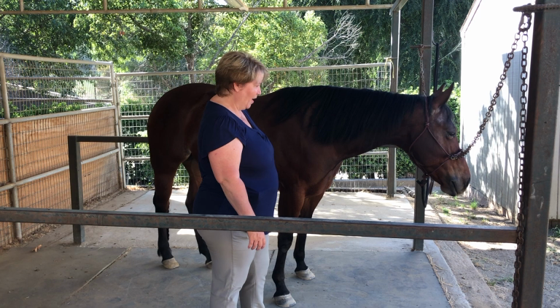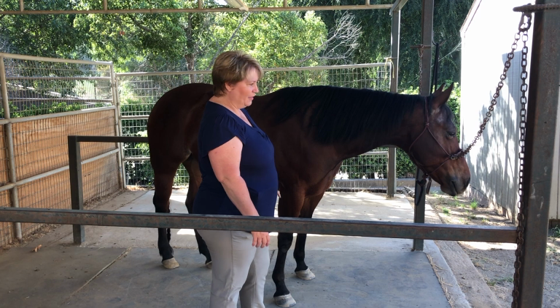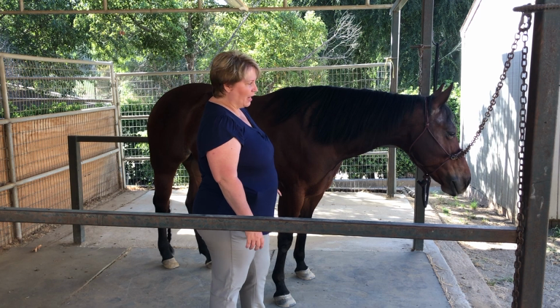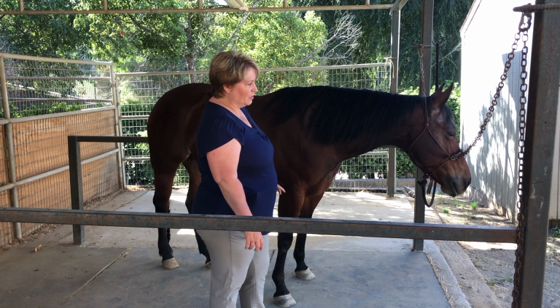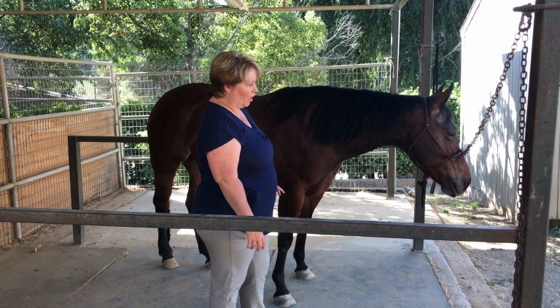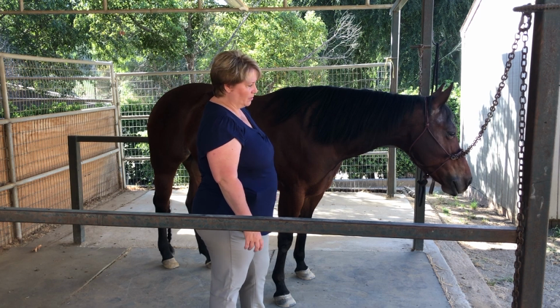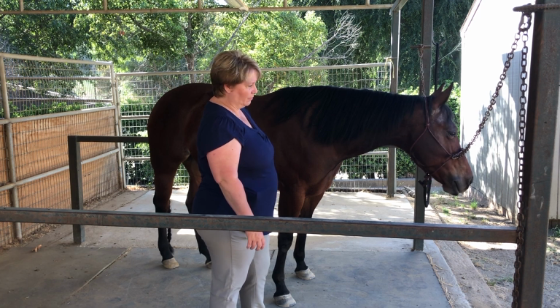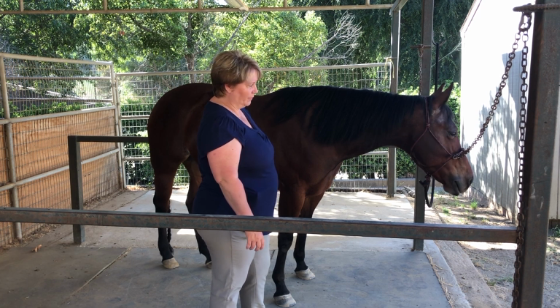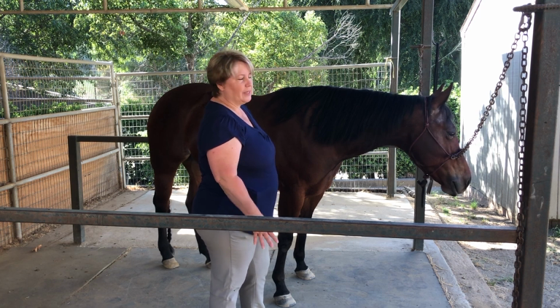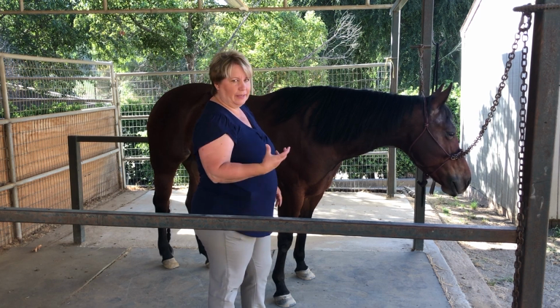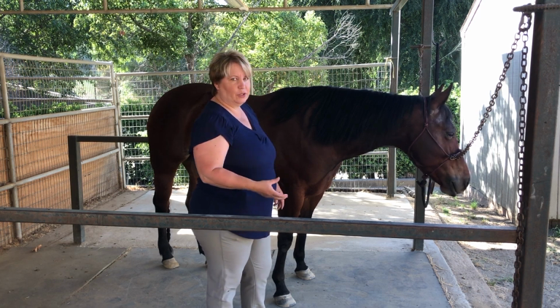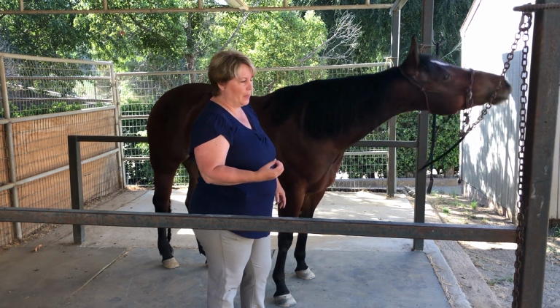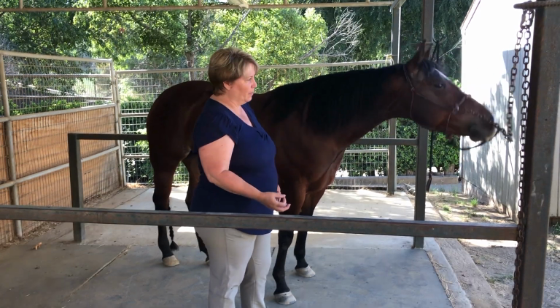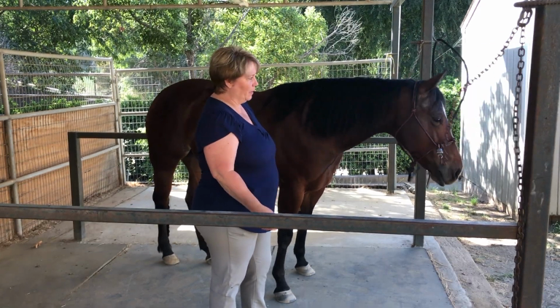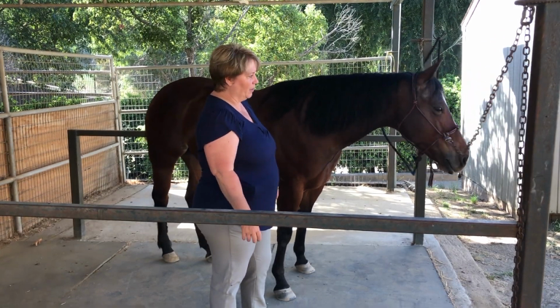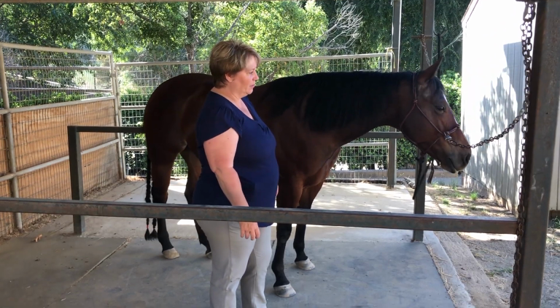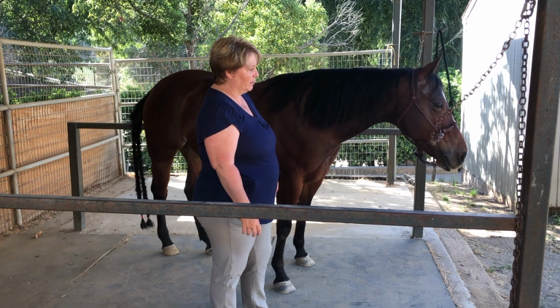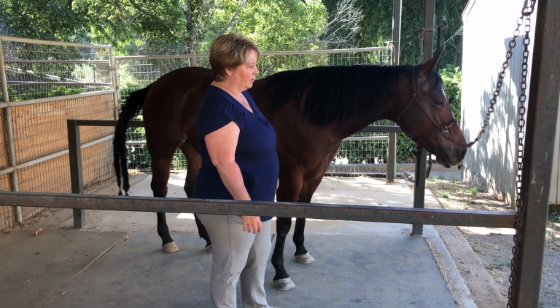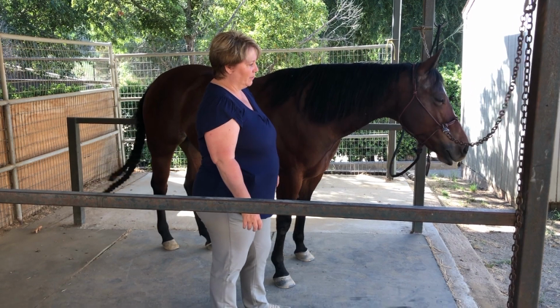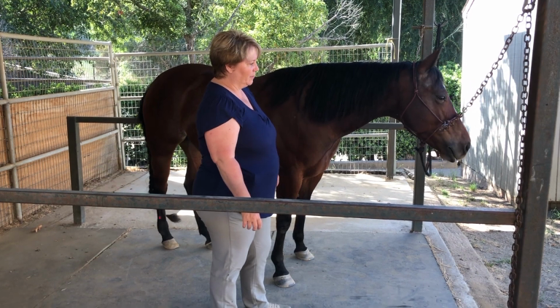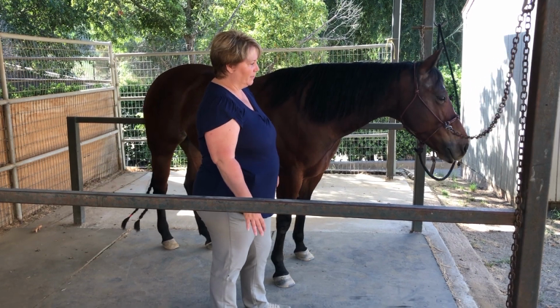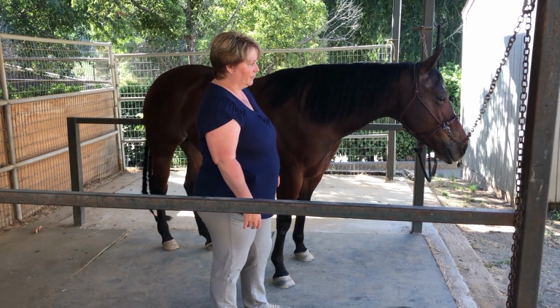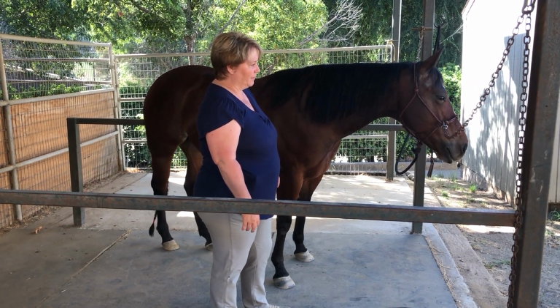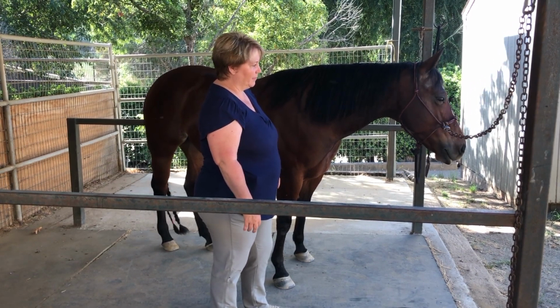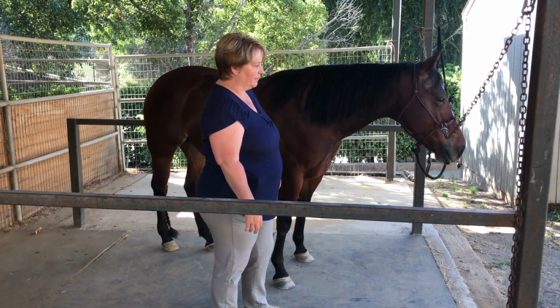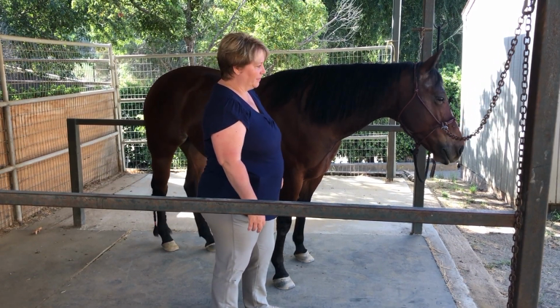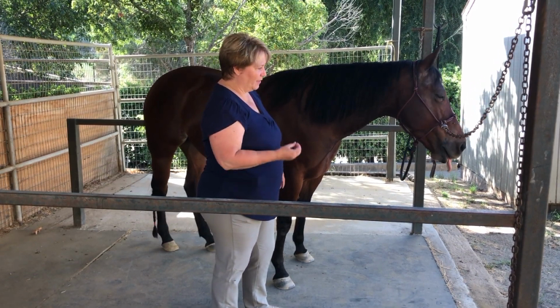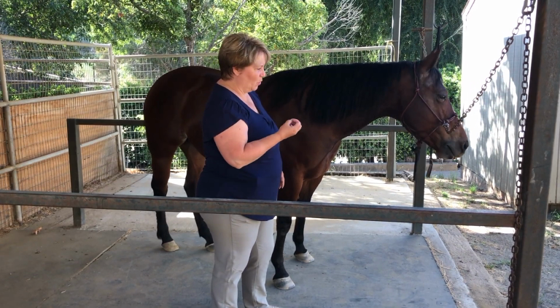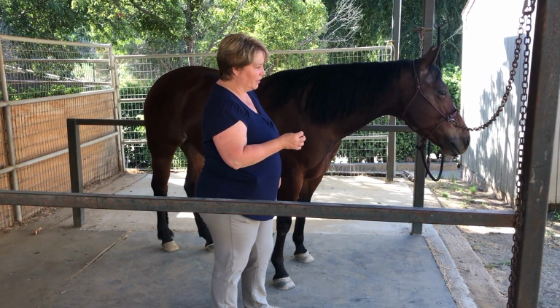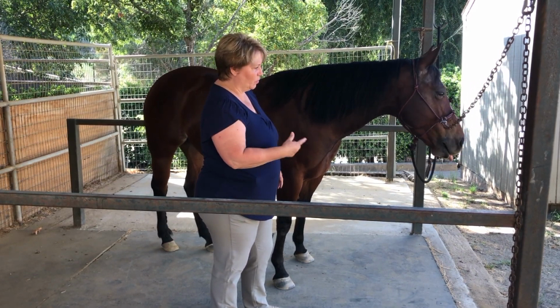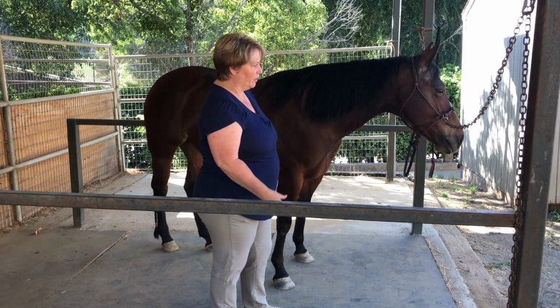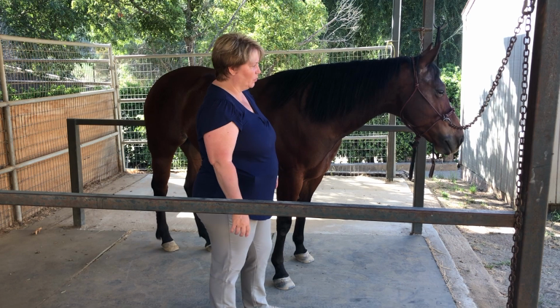I think she's actually still processing. See that licking and chewing, that little bit of blinking? The nose thing — there's more licking and chewing.